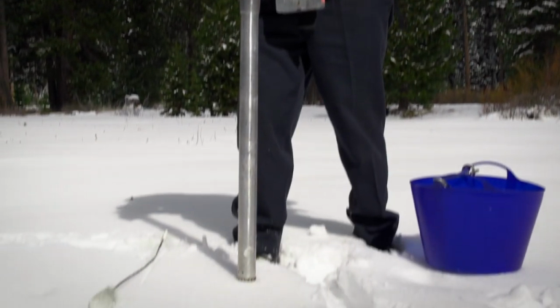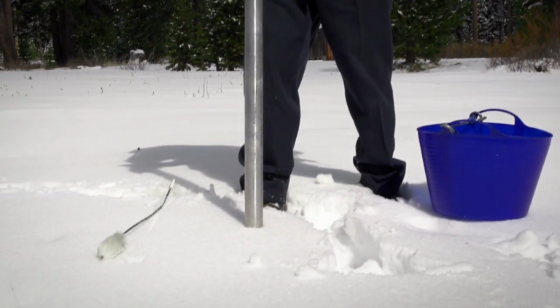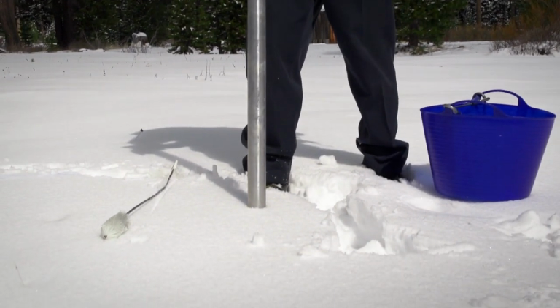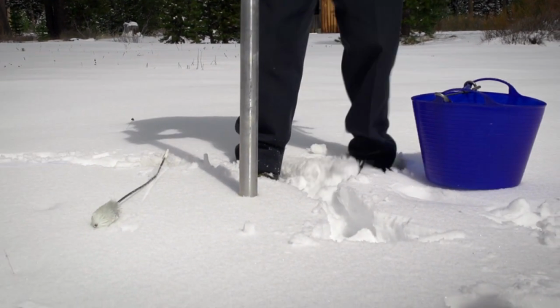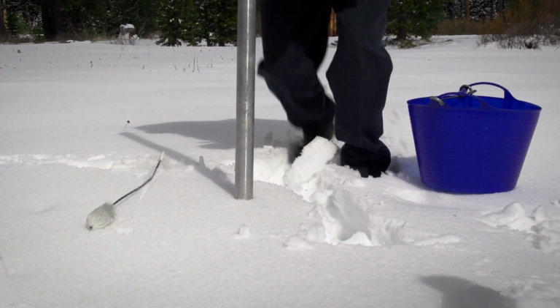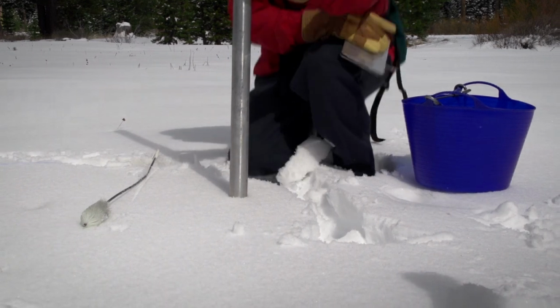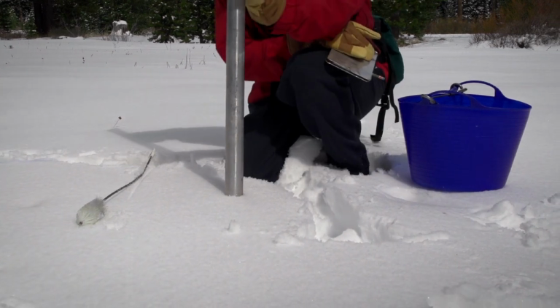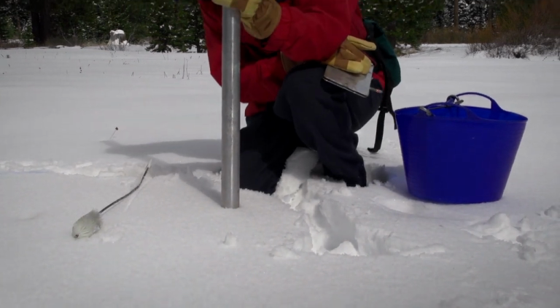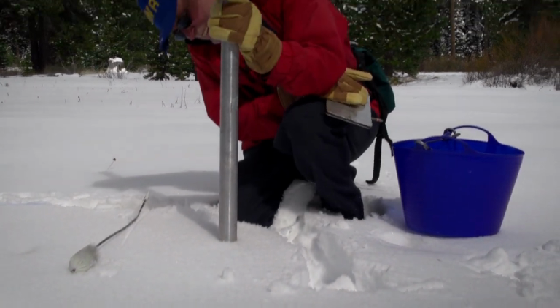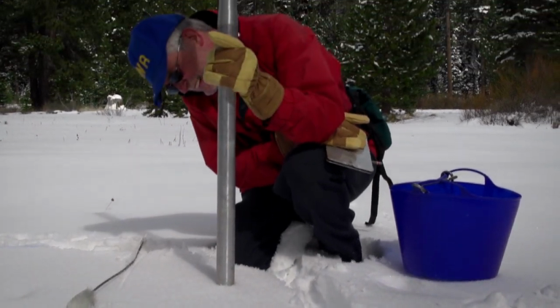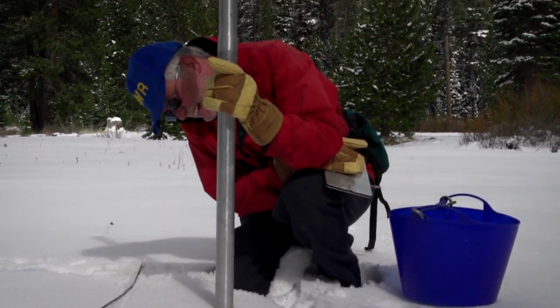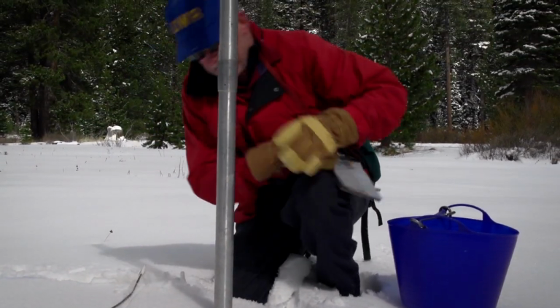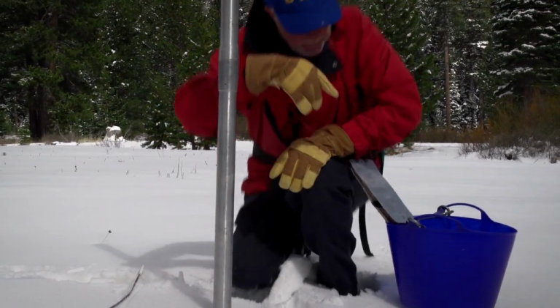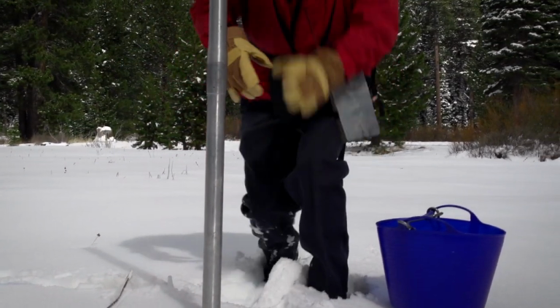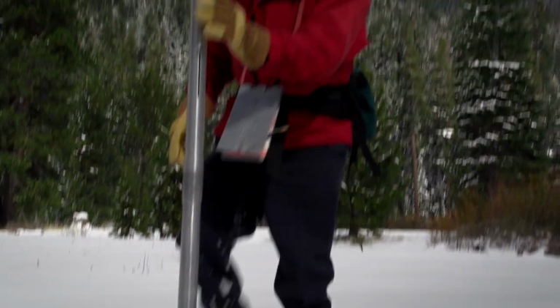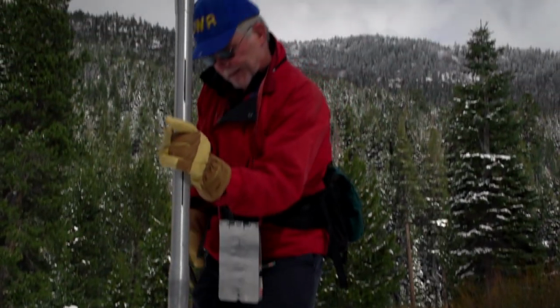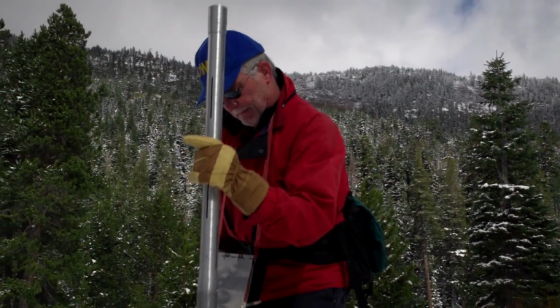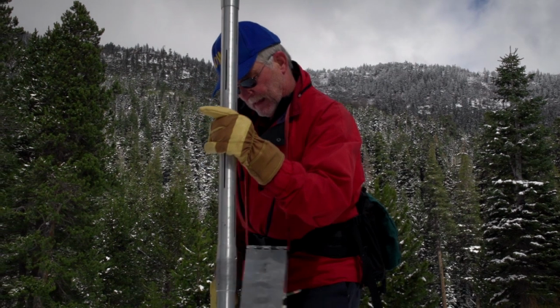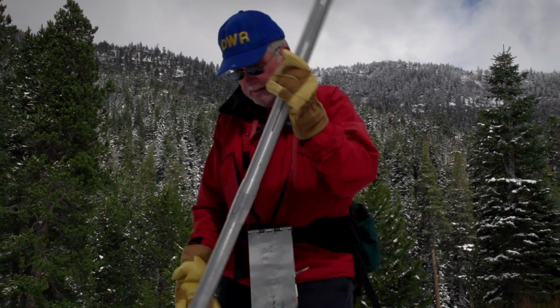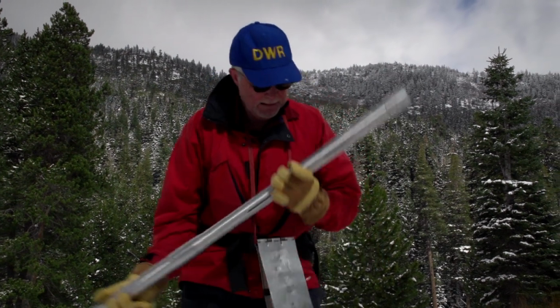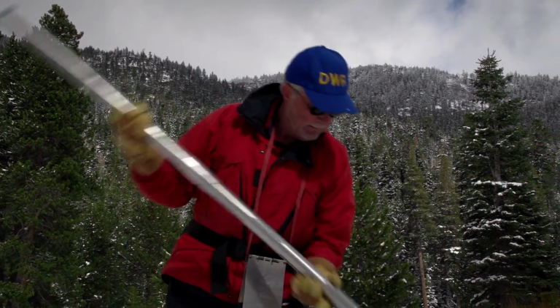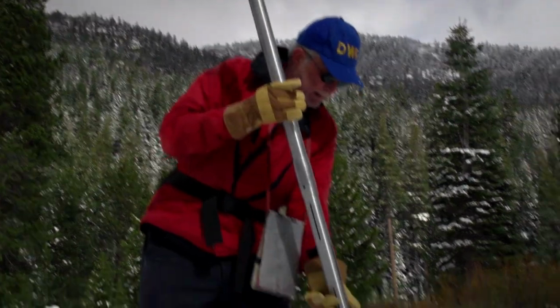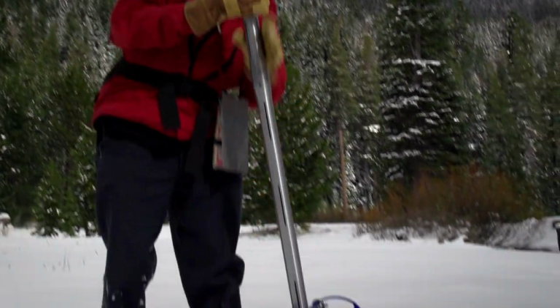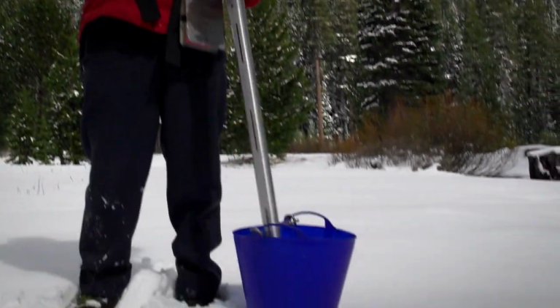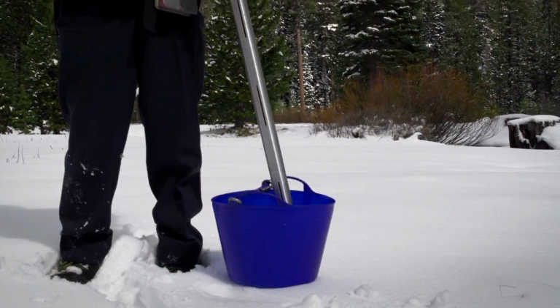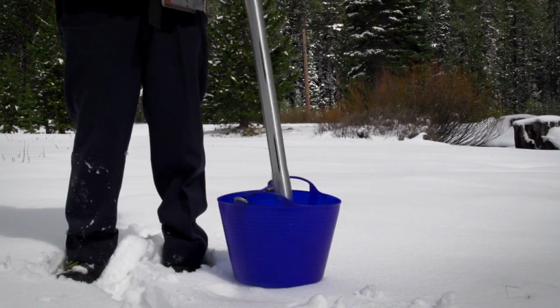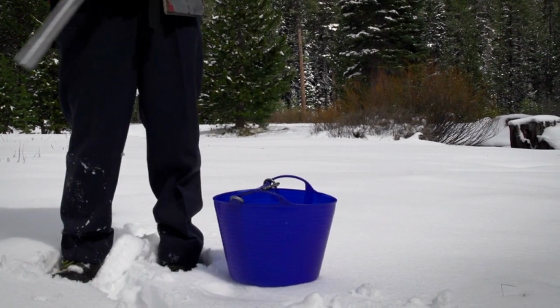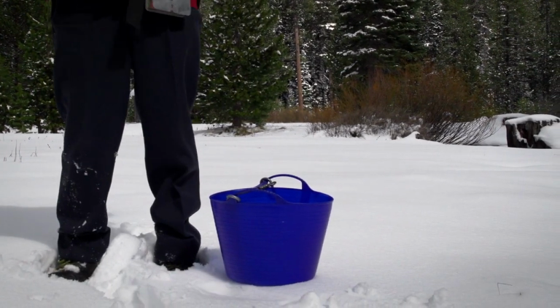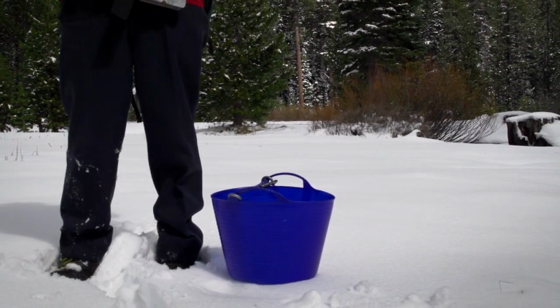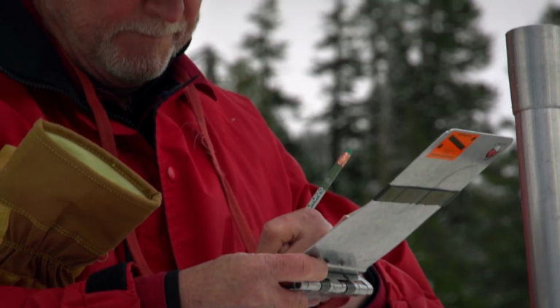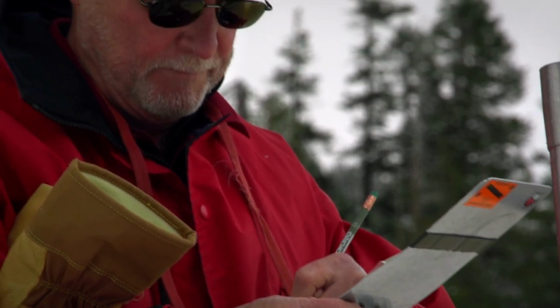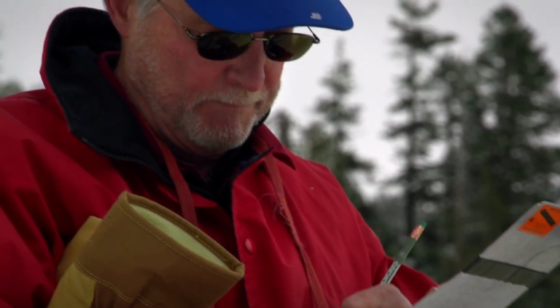Frank Gehrke conducts manual snow surveys for the California Department of Water Resources. He works in tandem with the ASO by visiting snow courses and taking core samples to help determine snow depth and density for that area.